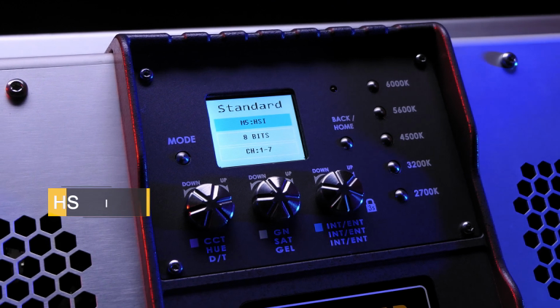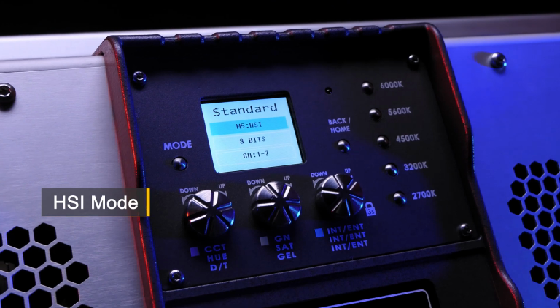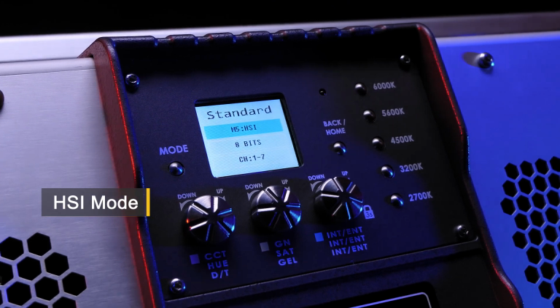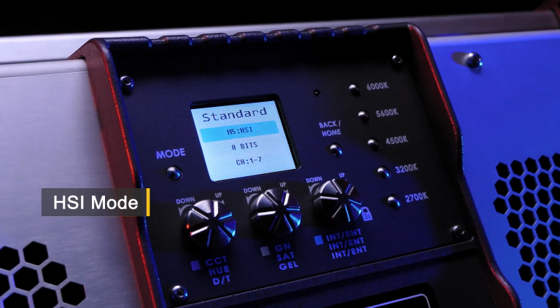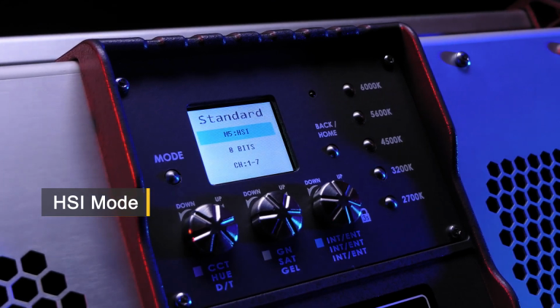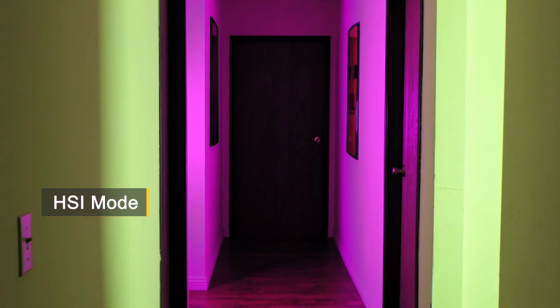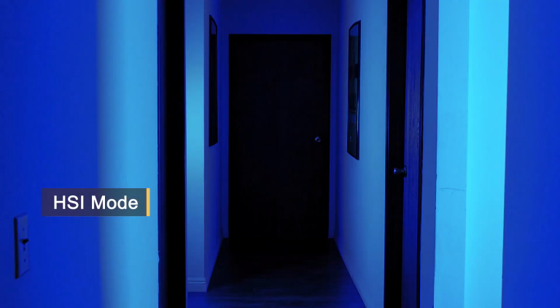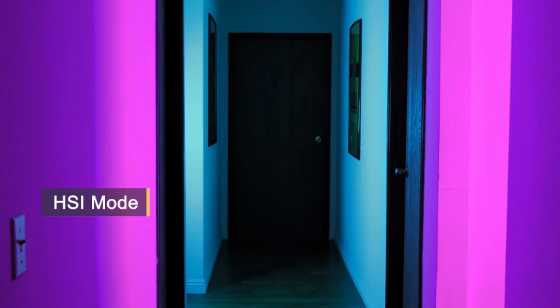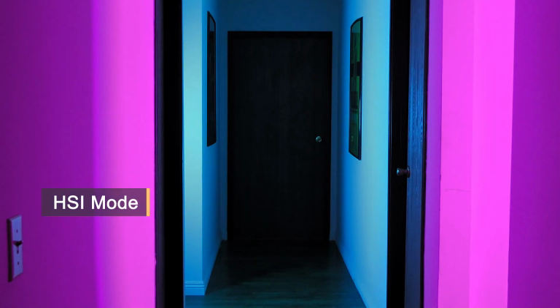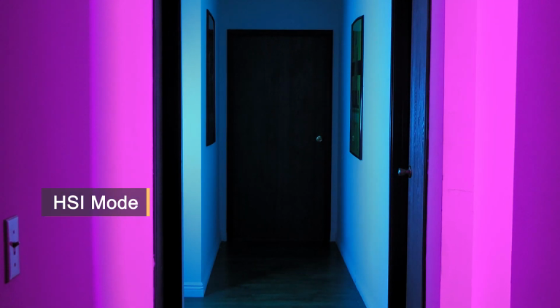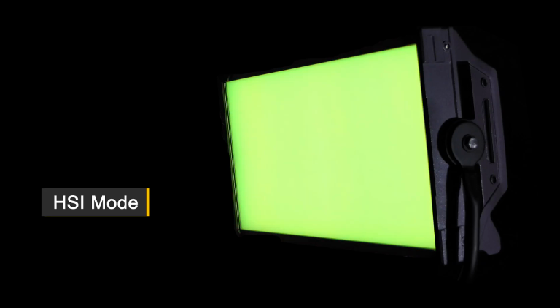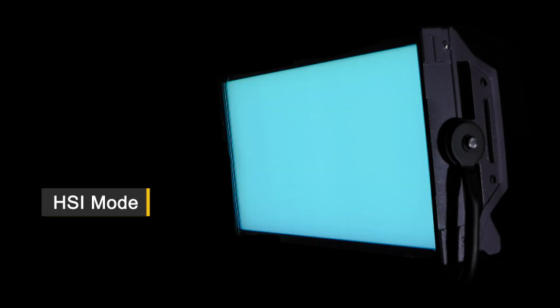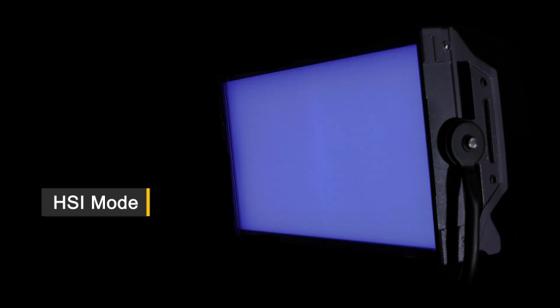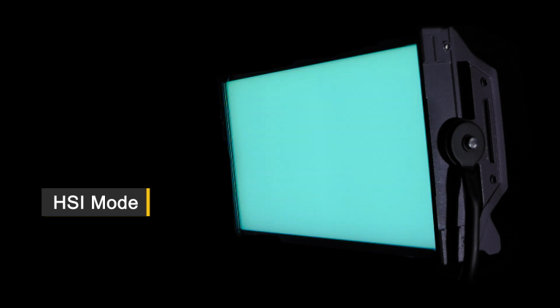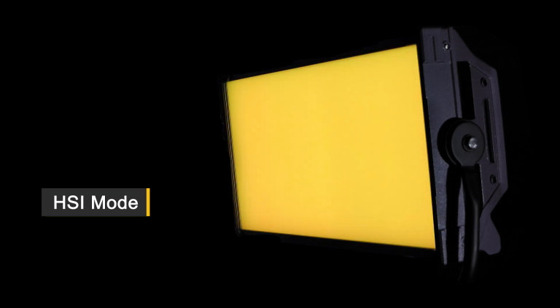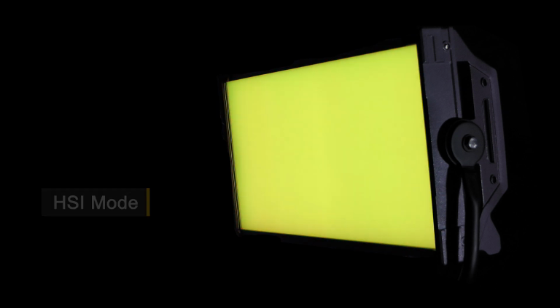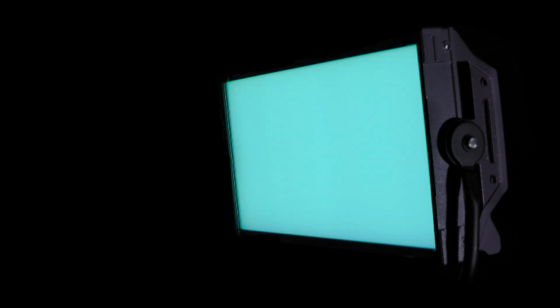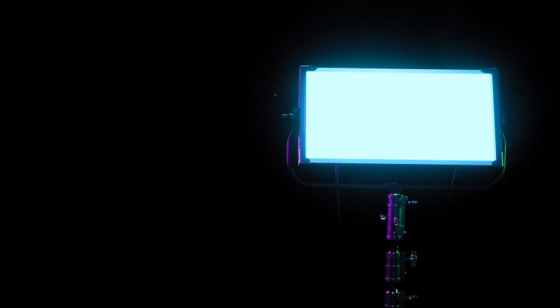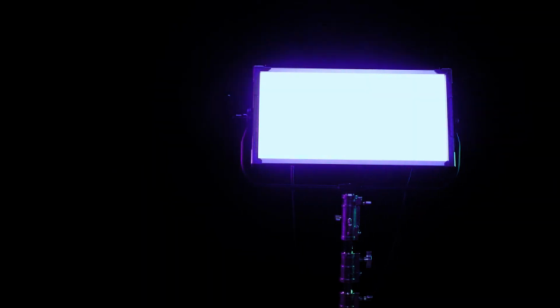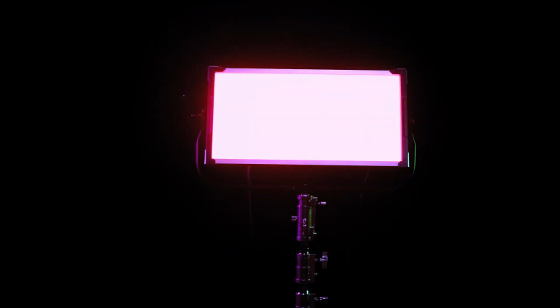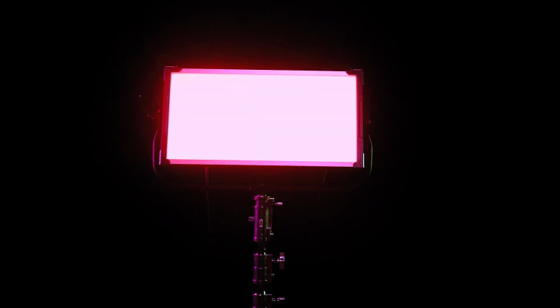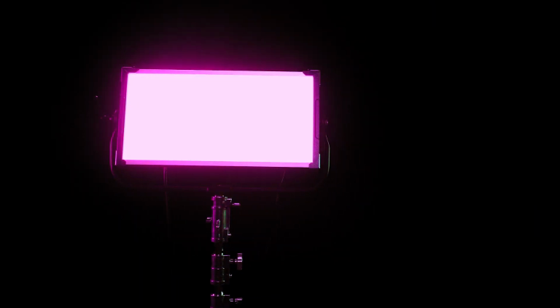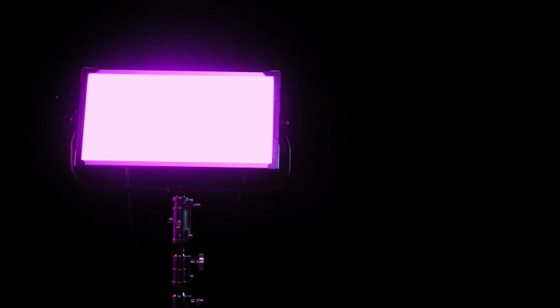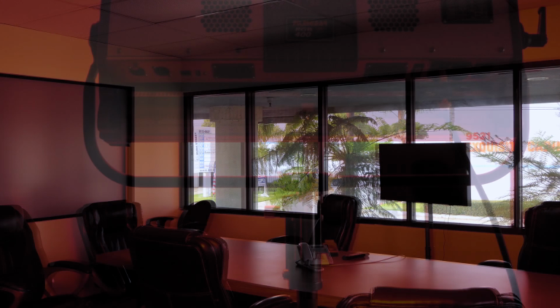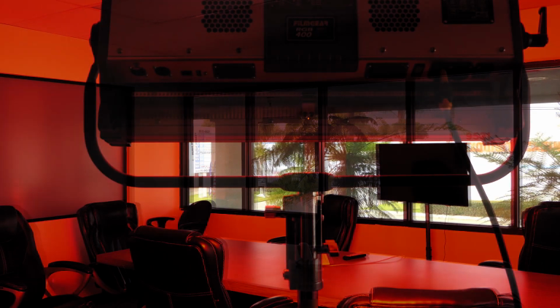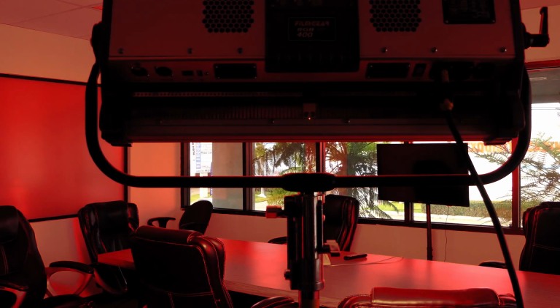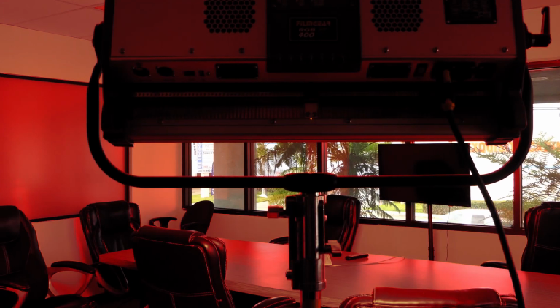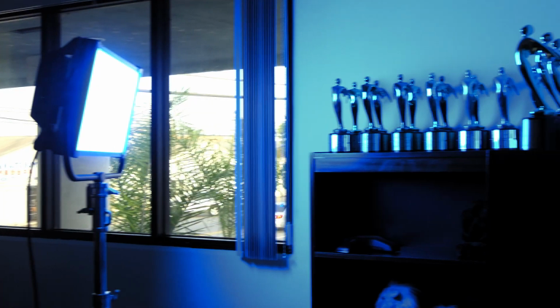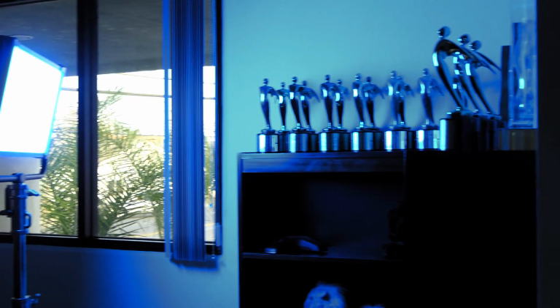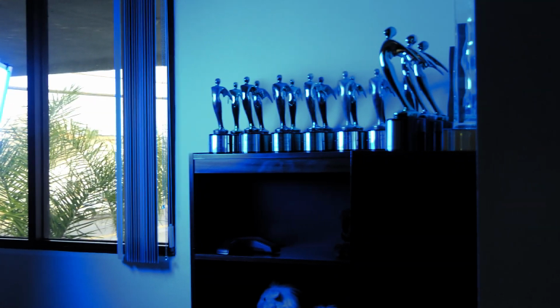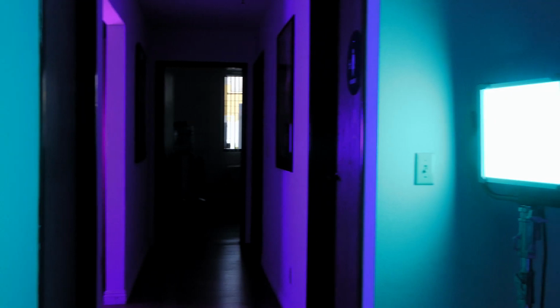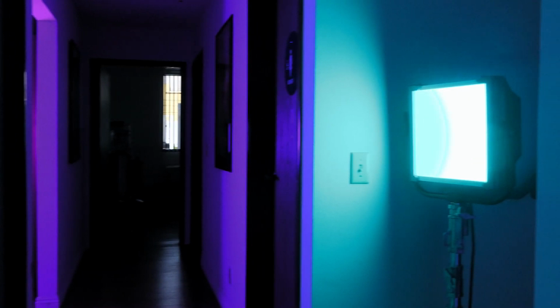HSI mode unlocks your imagination with a full spectrum of color. The Aurora gives you the ability to navigate between hue, saturation, and intensity. With fully customizable color output, your creativity is the limit.